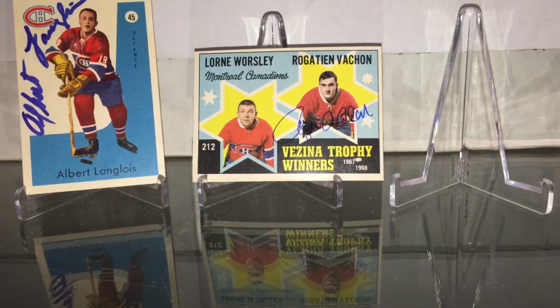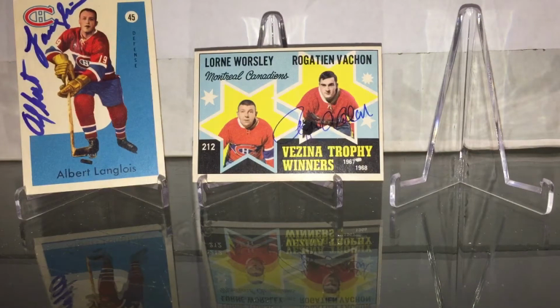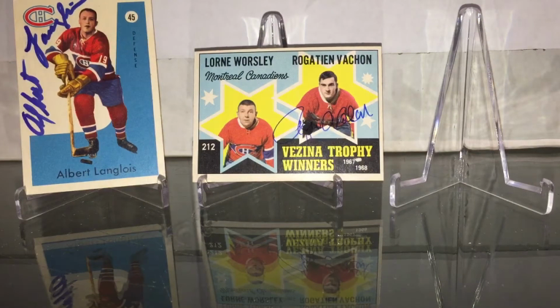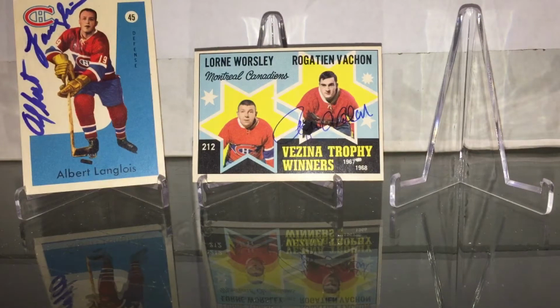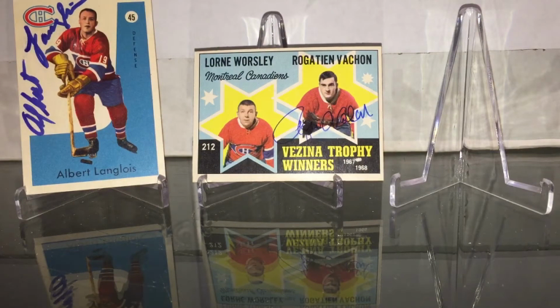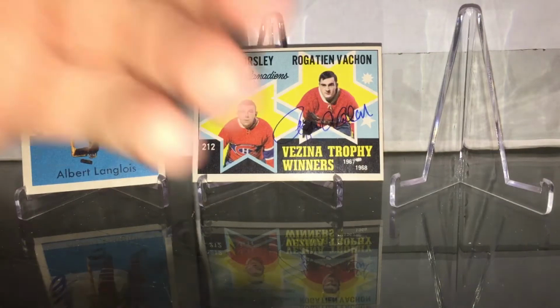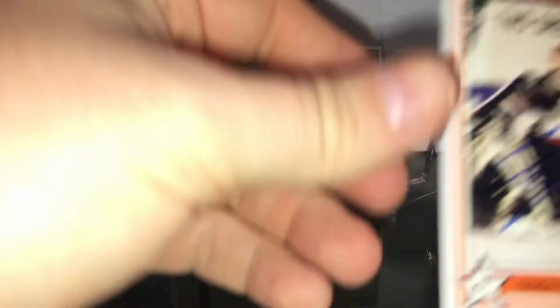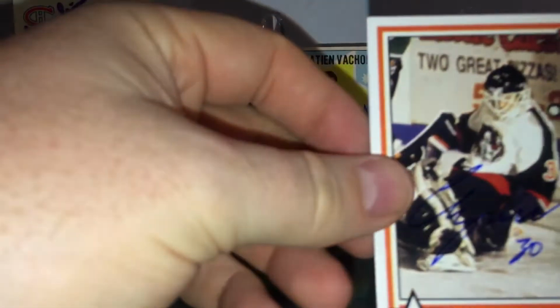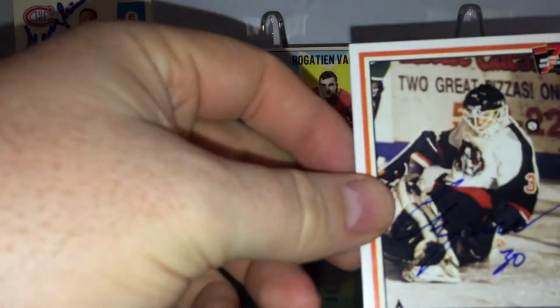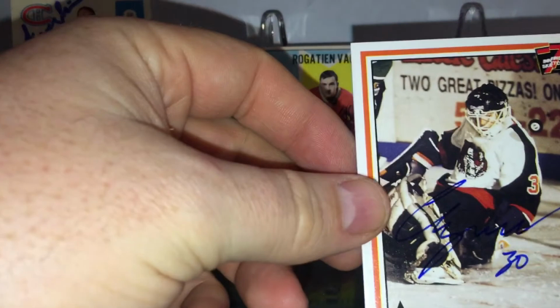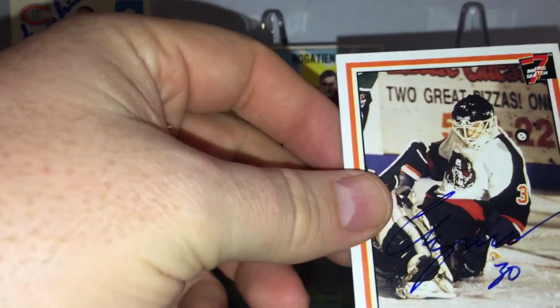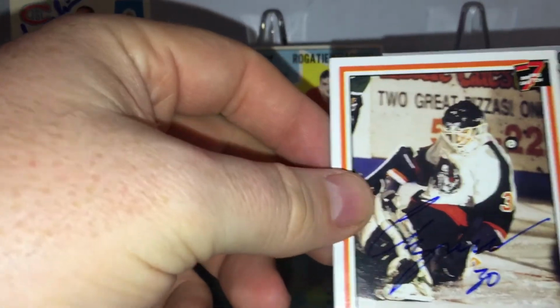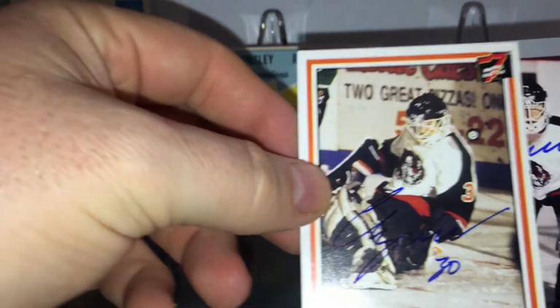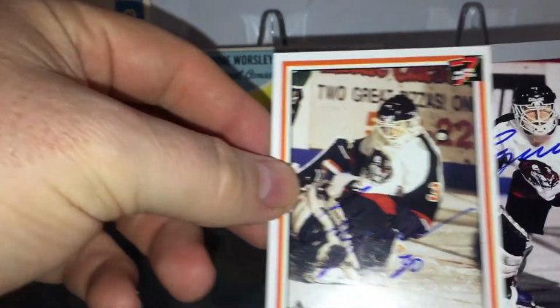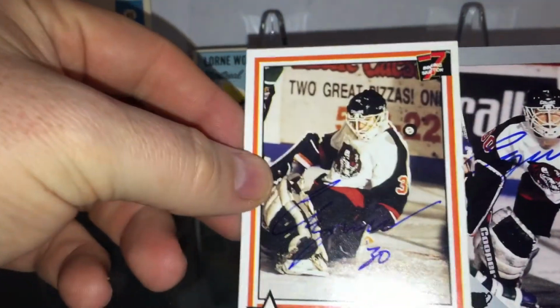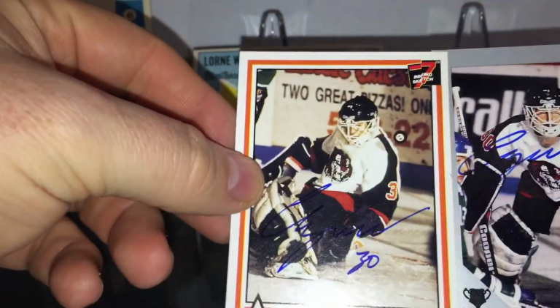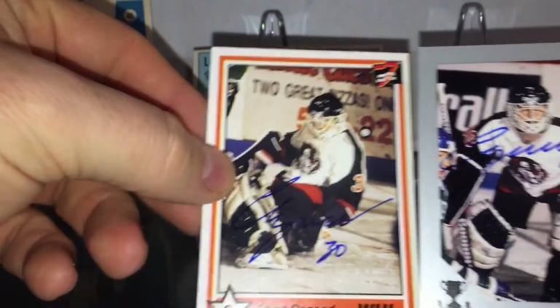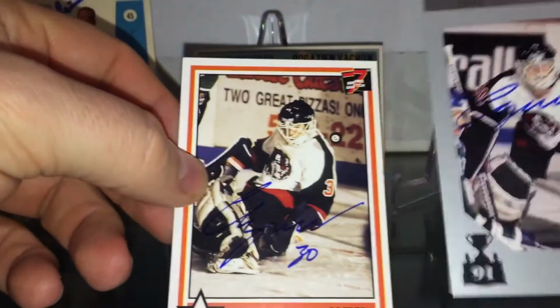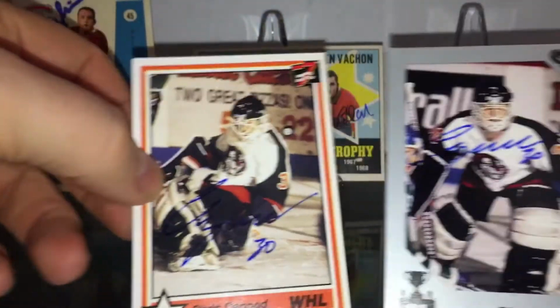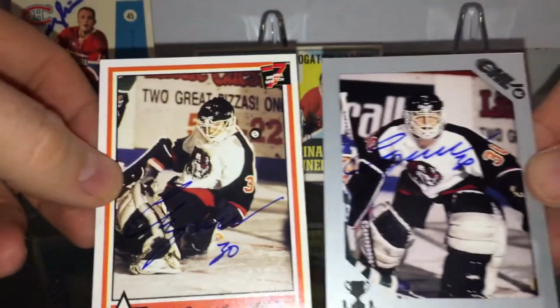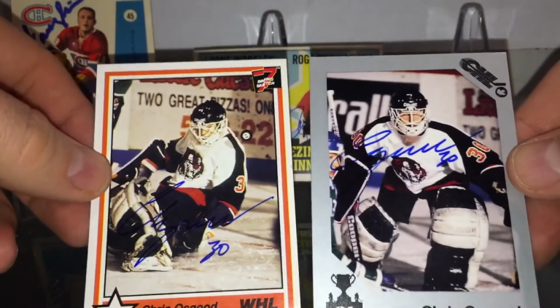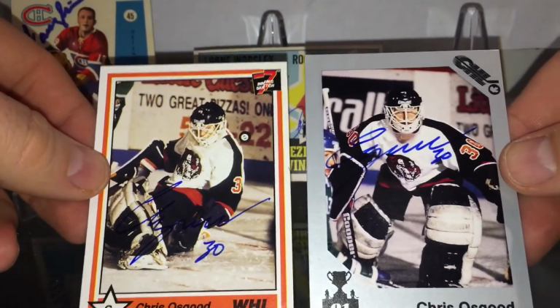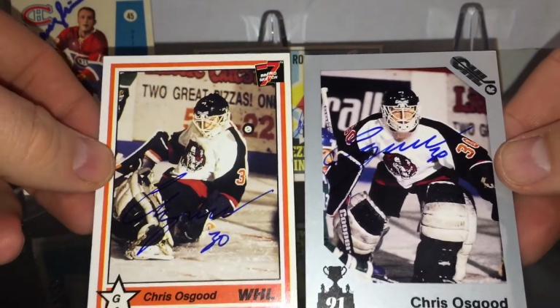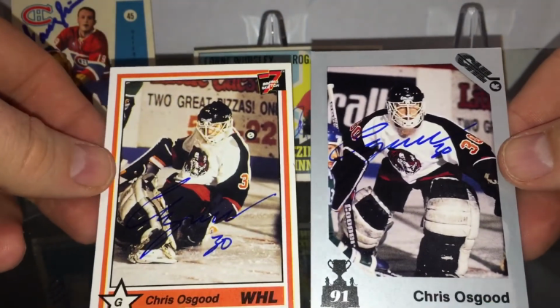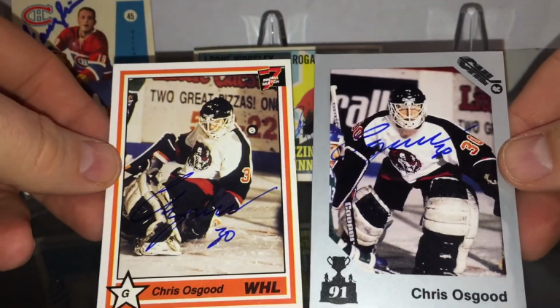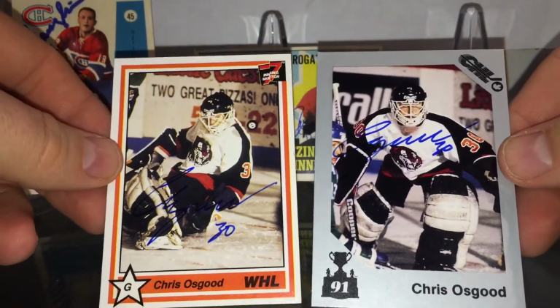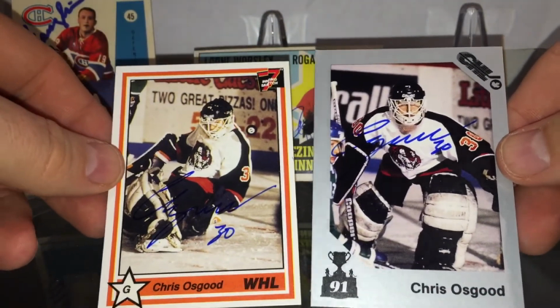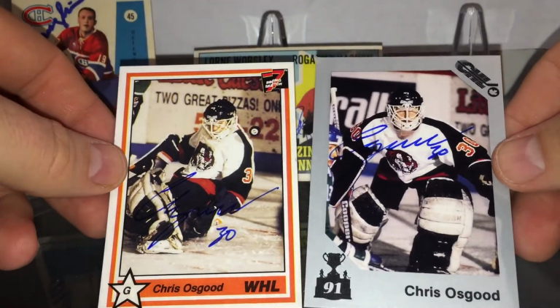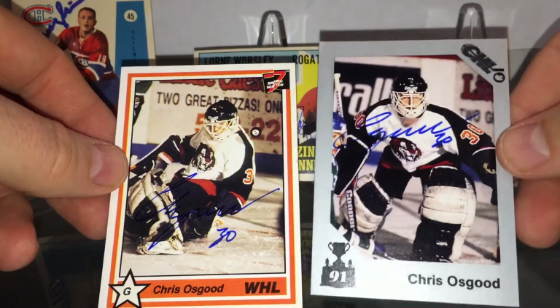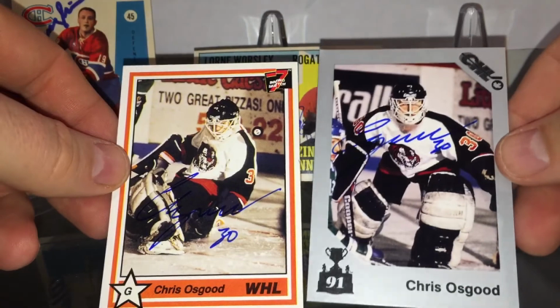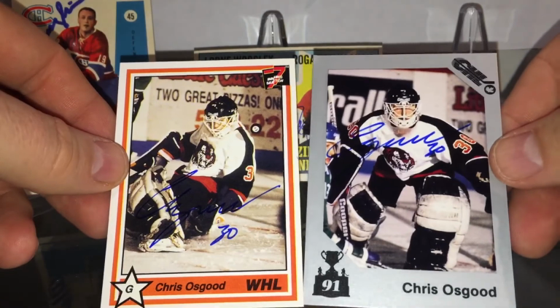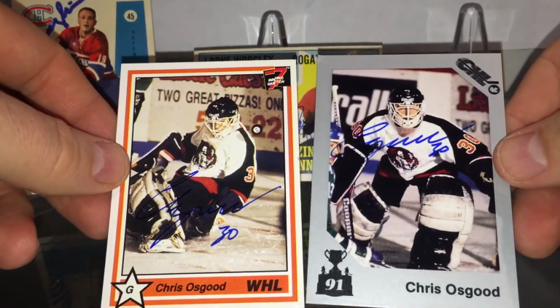Next, two of two — Chris Osgood. Signed rookie cards on the Seventh Inning Sketch.